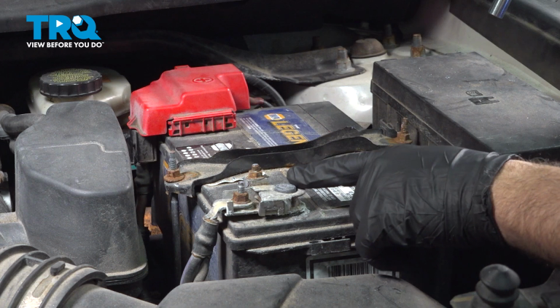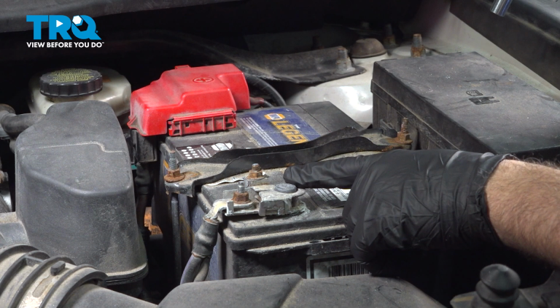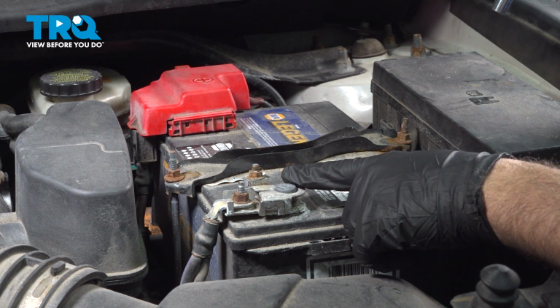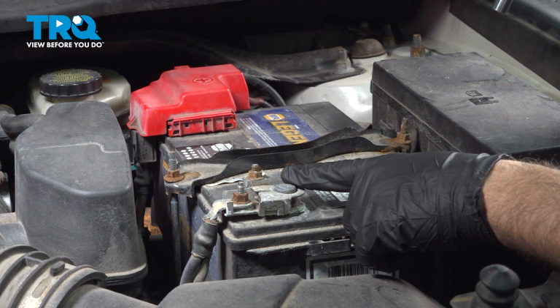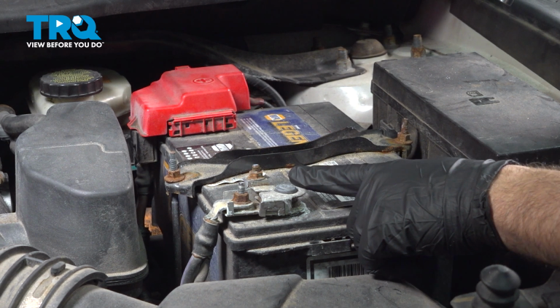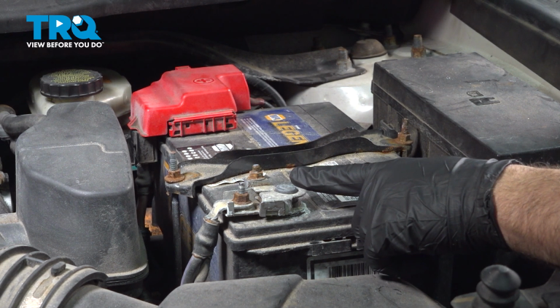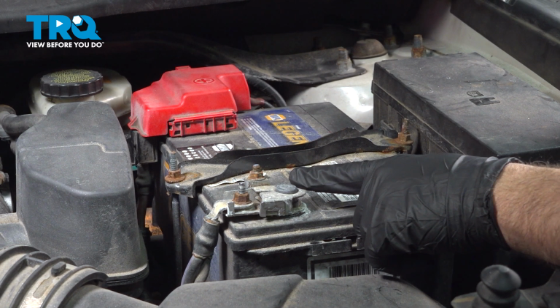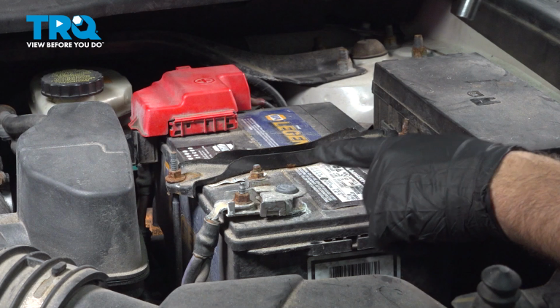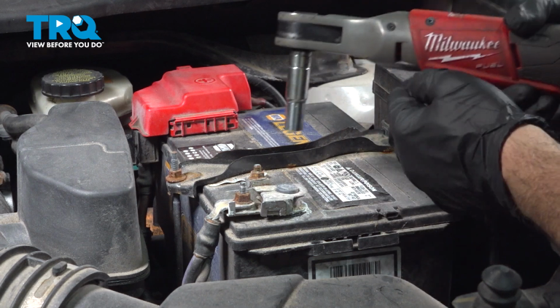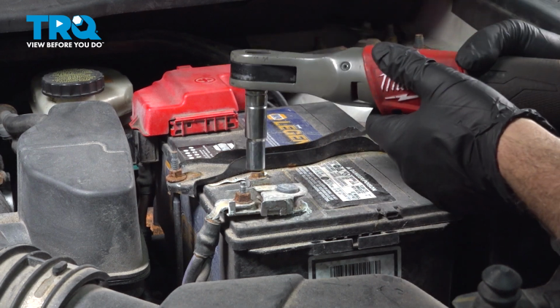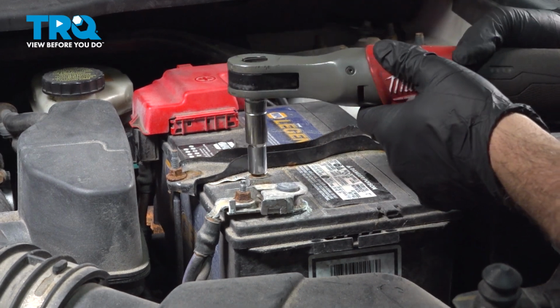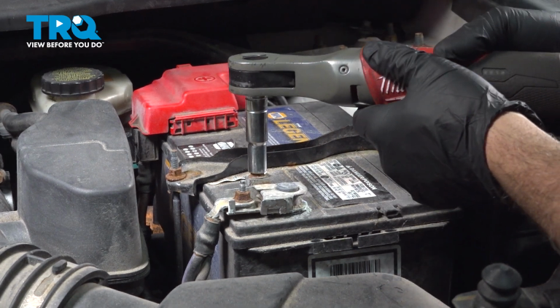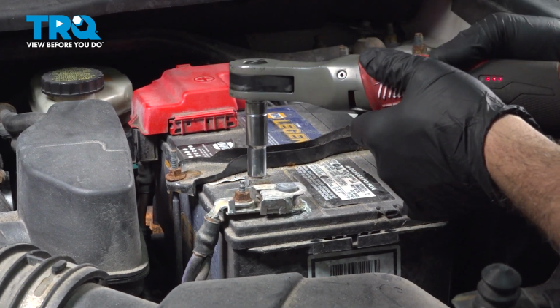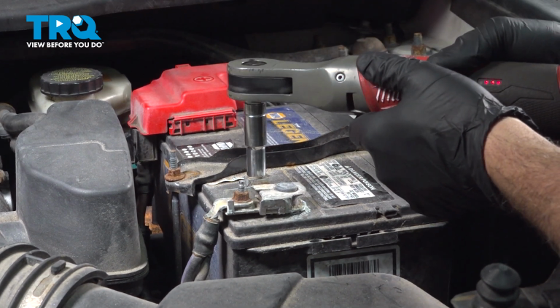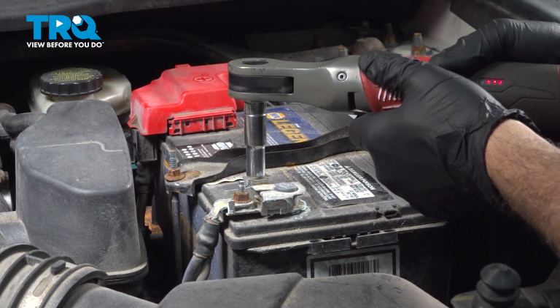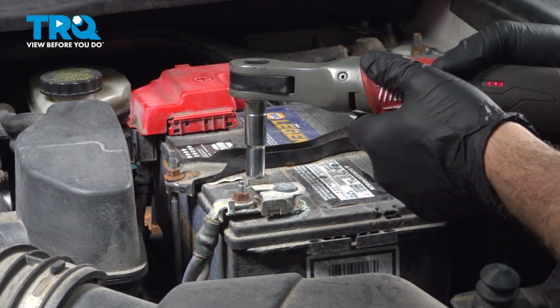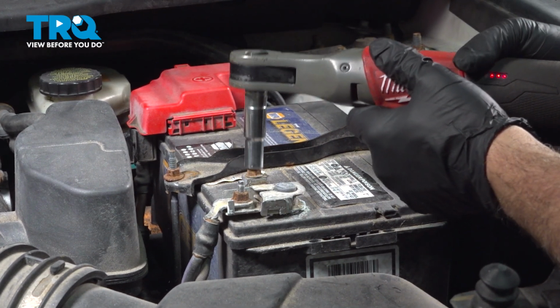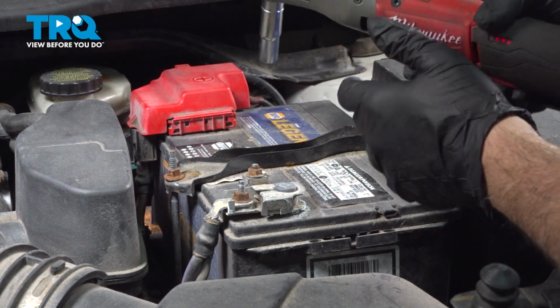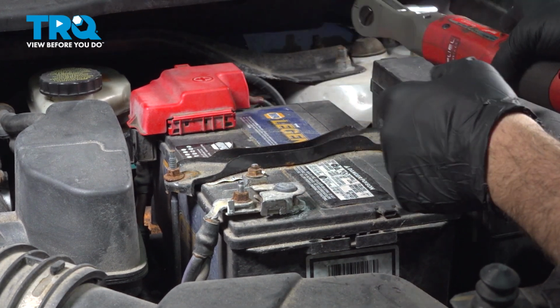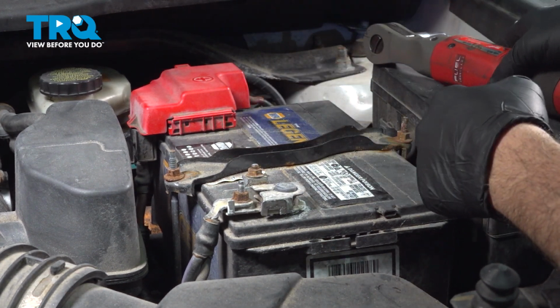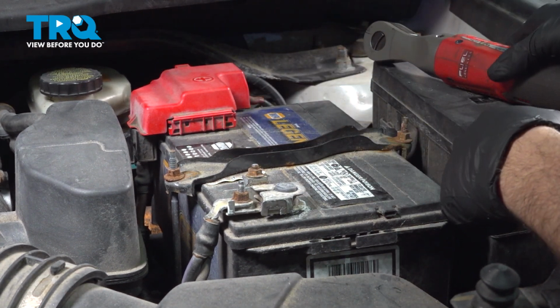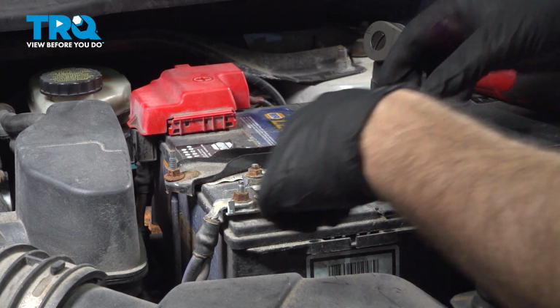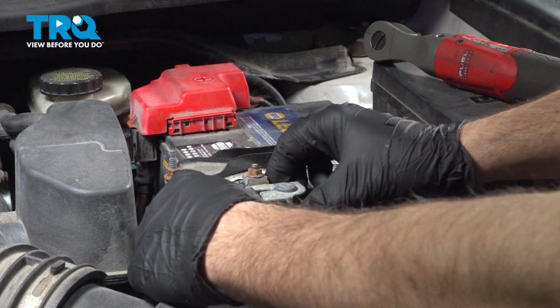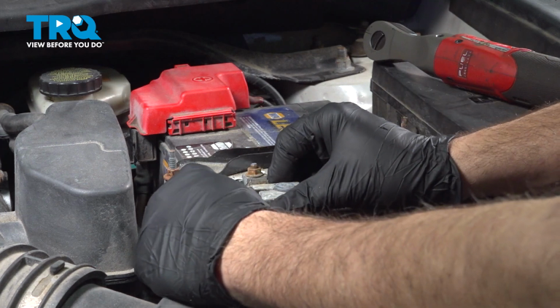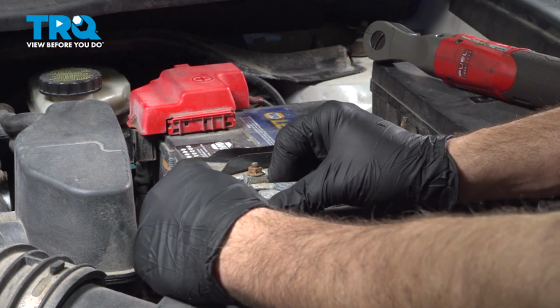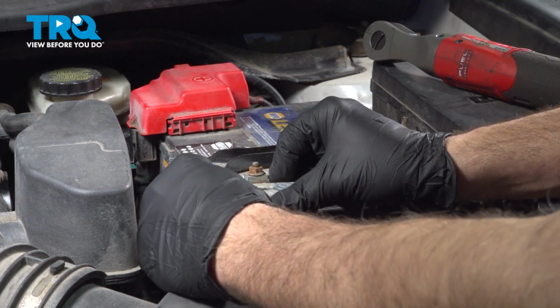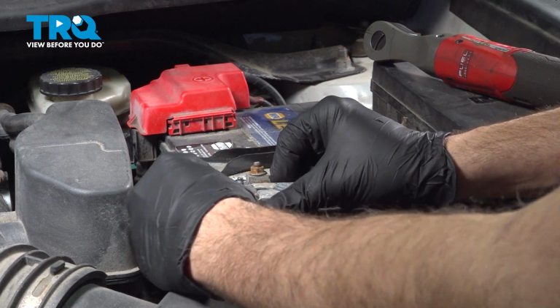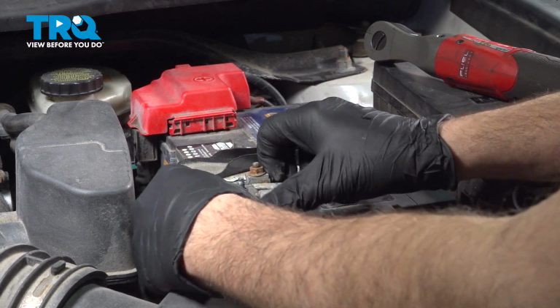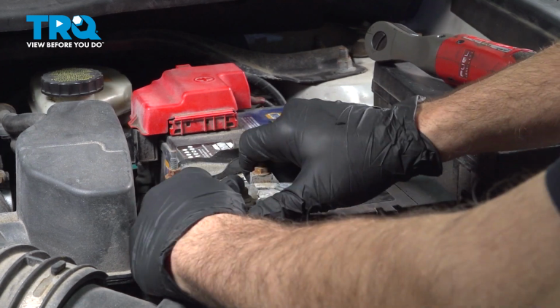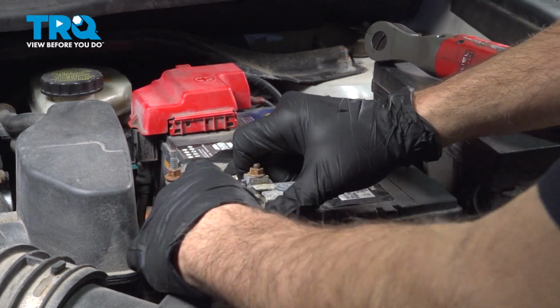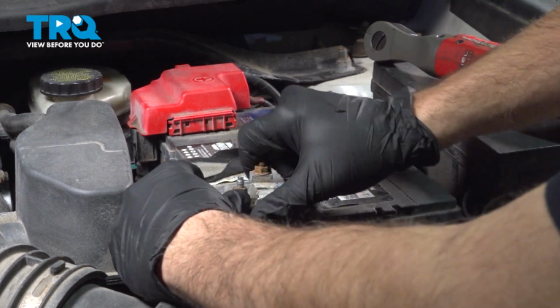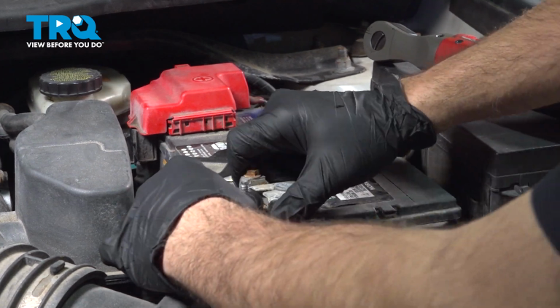Using a 10mm socket, let's go ahead and loosen the ground terminal on the battery. With that loose, go ahead and wiggle that terminal free, lift it up and off.